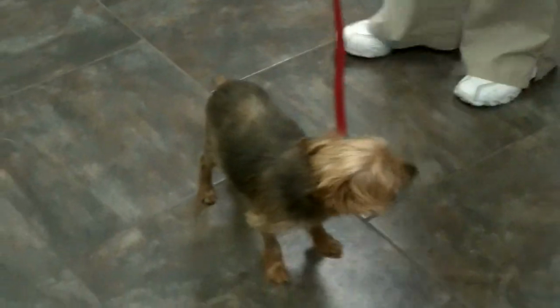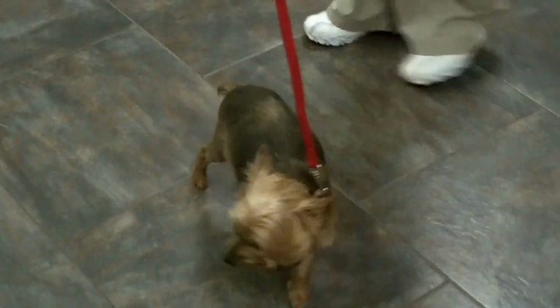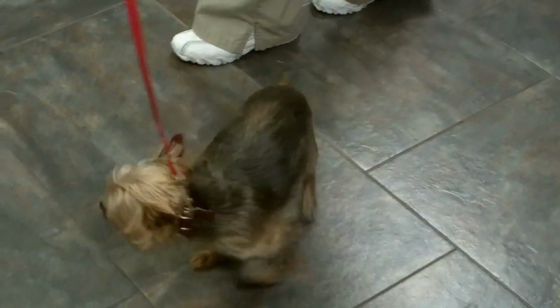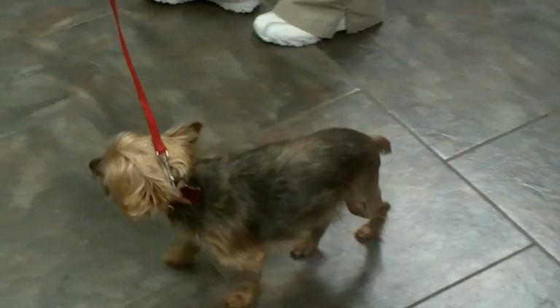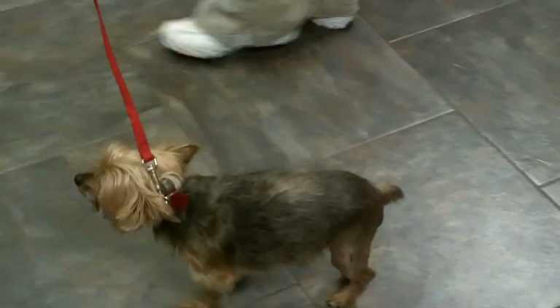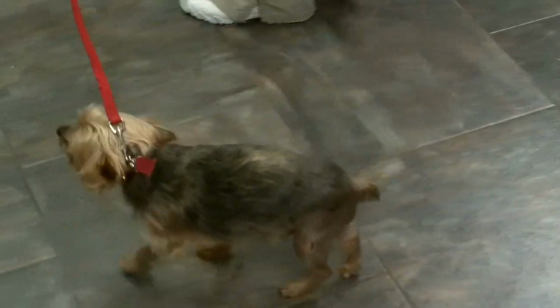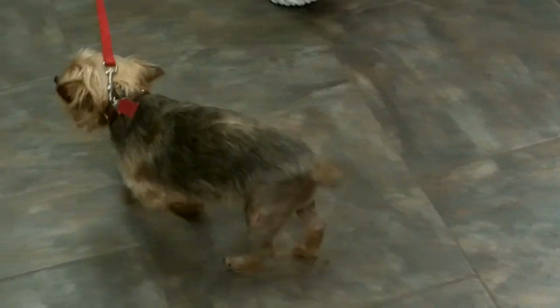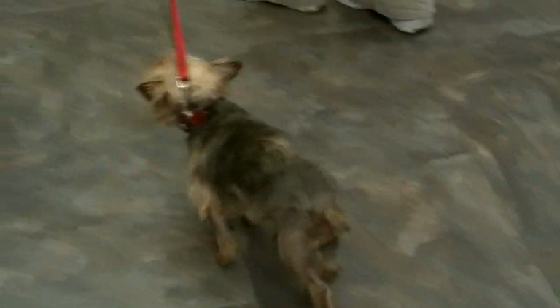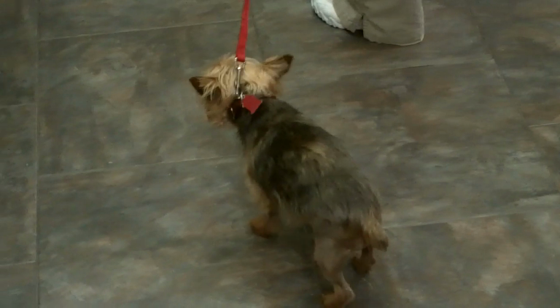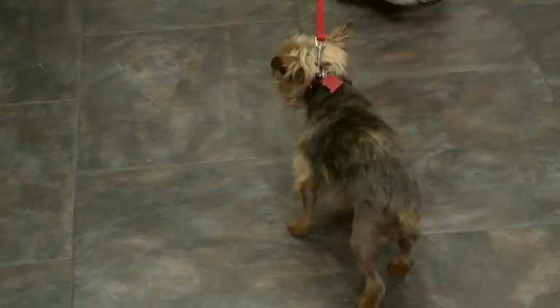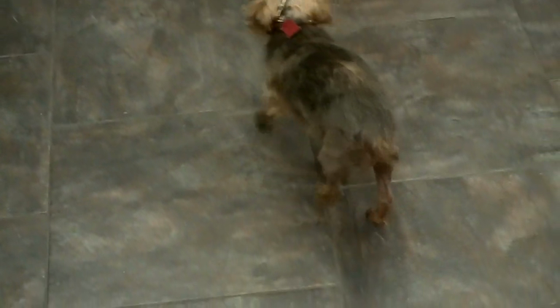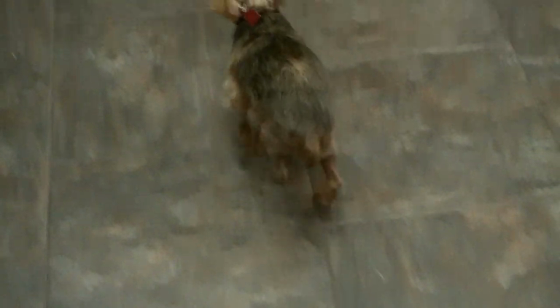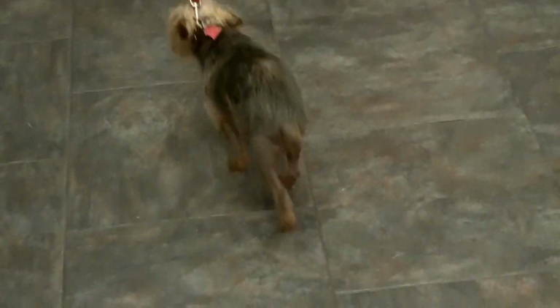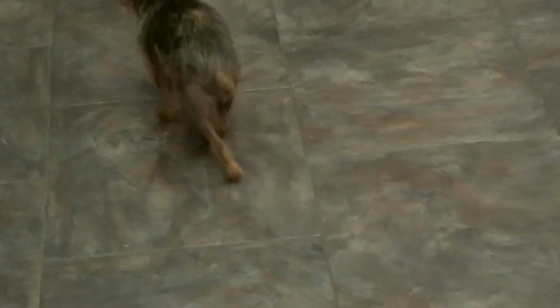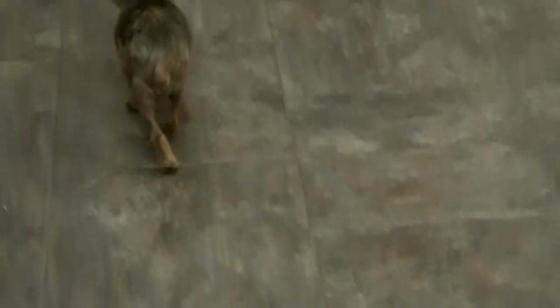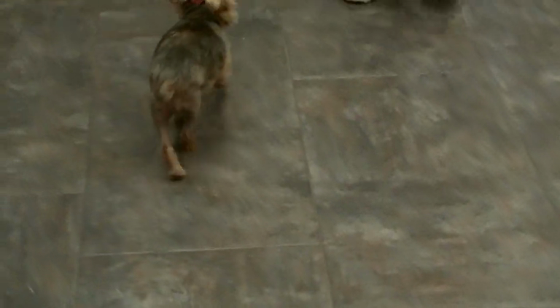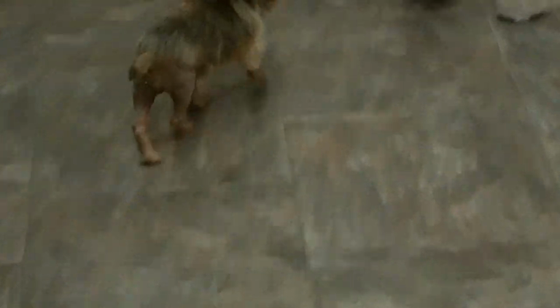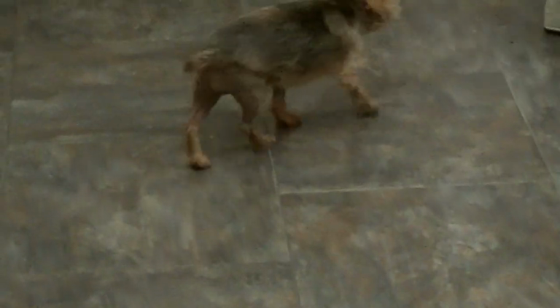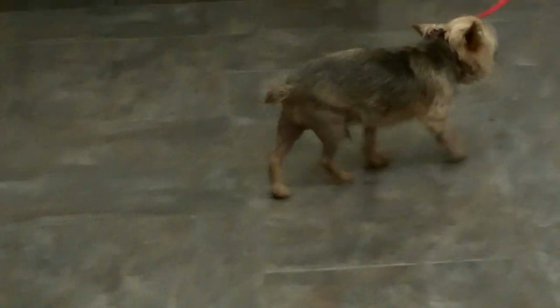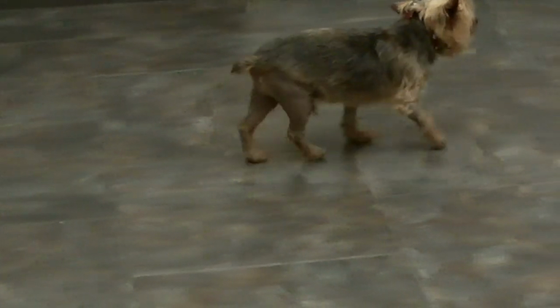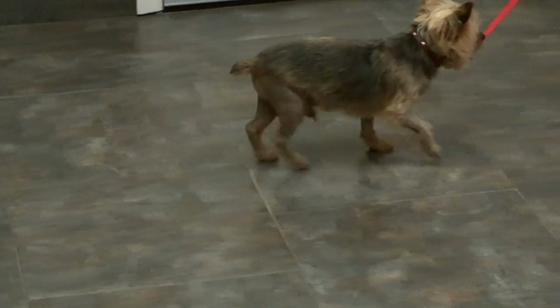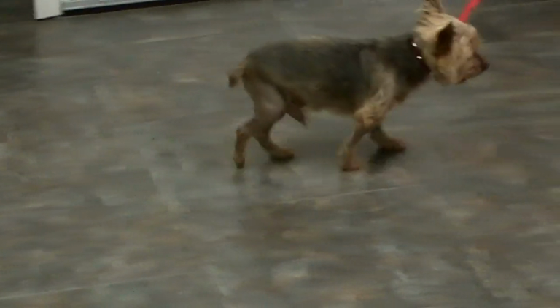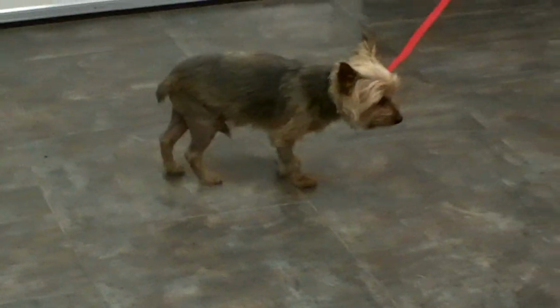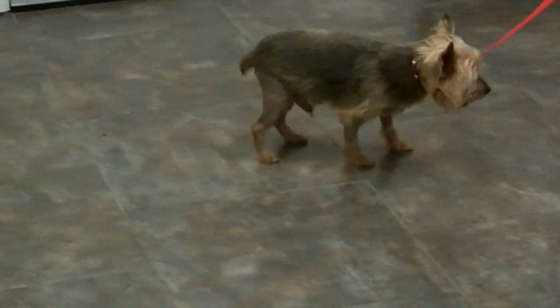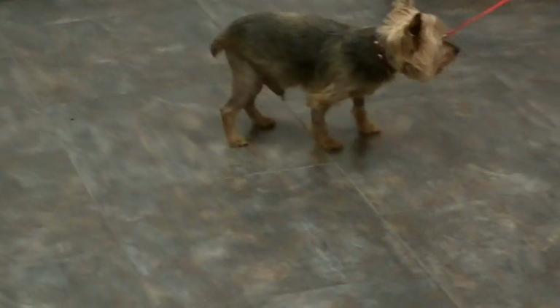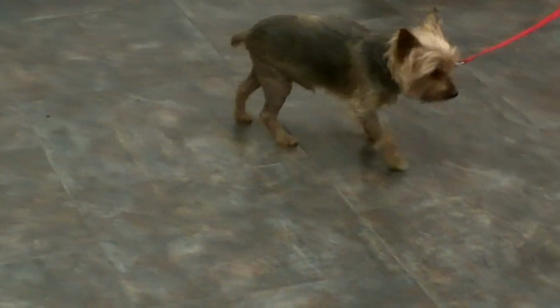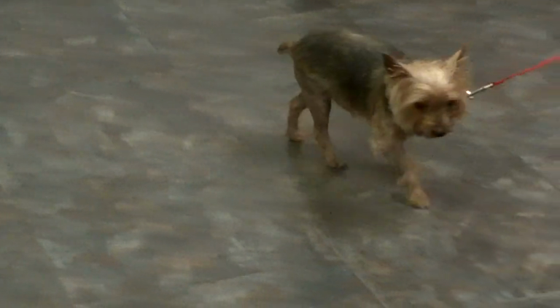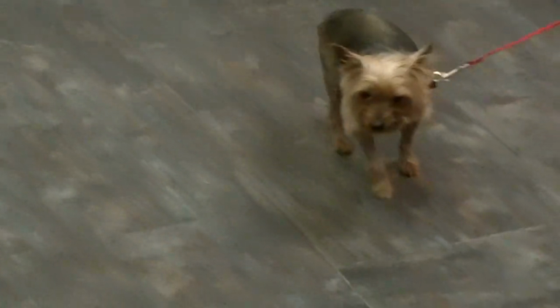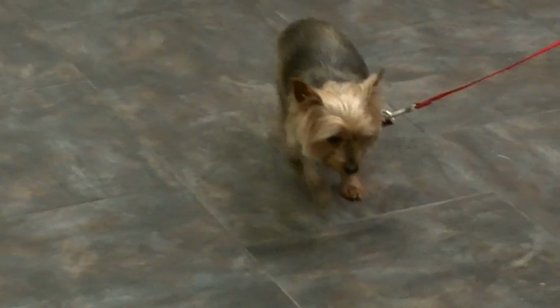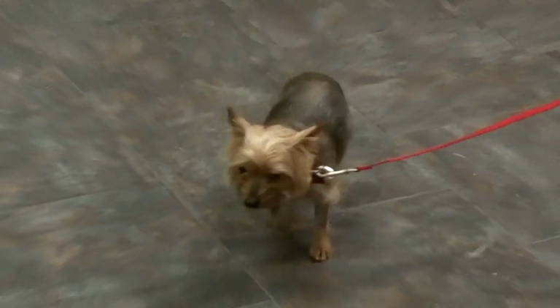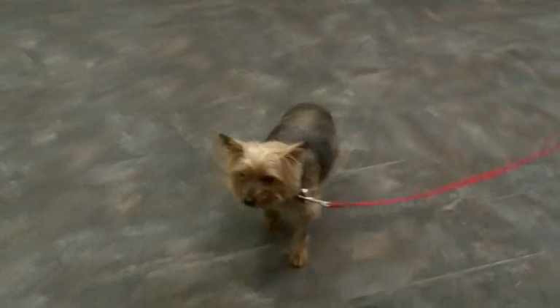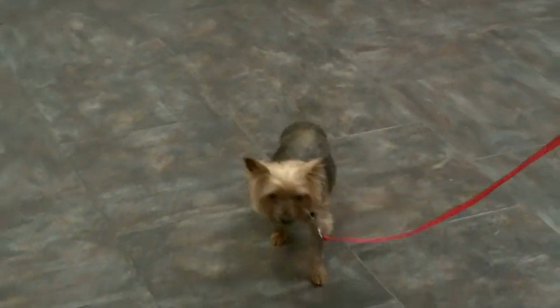Charlie is ambulating more normally, and he's full weight-bearing on both hind limbs and doing very well — walking very well. He came in limping and sore, unable to use his legs.